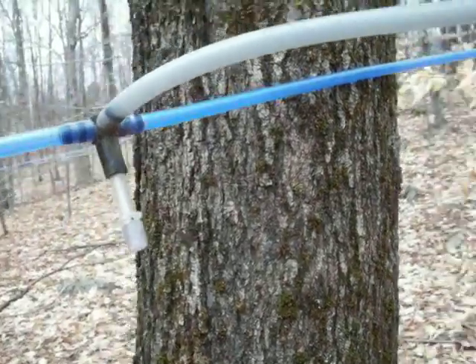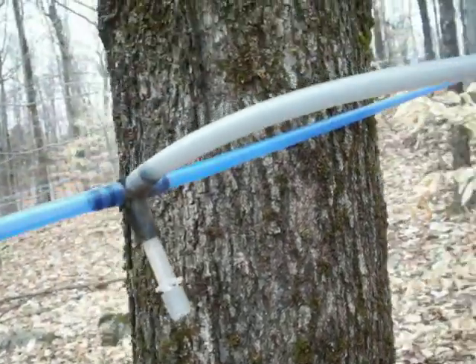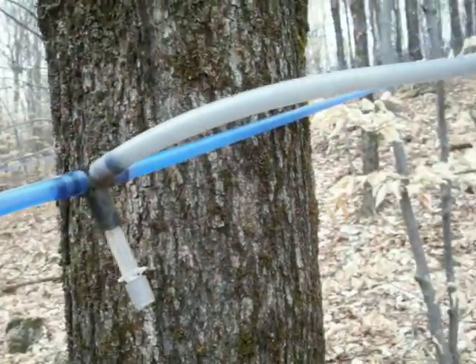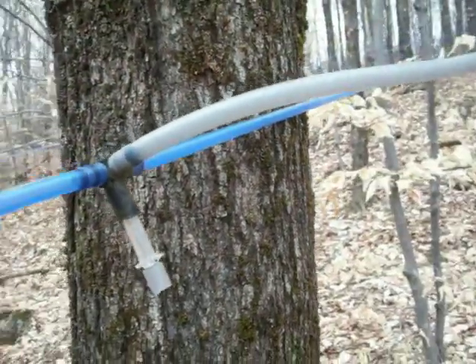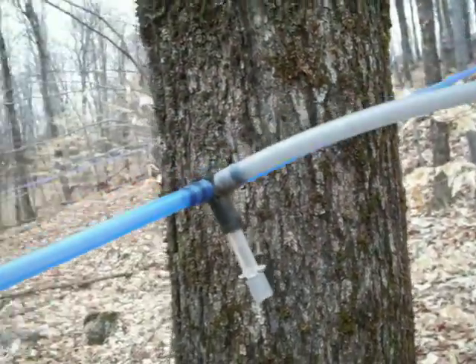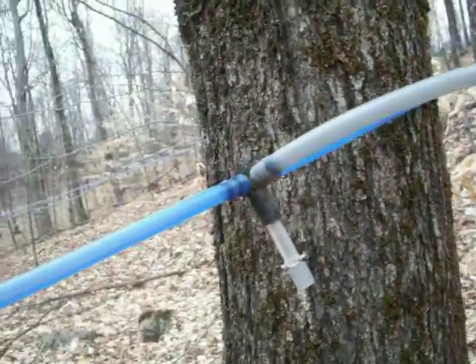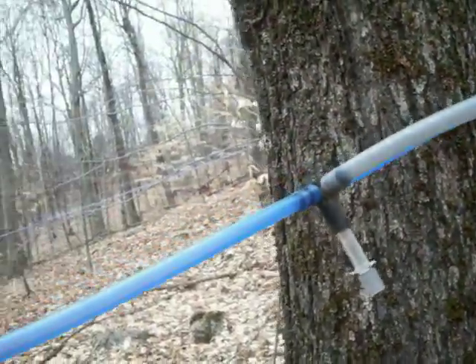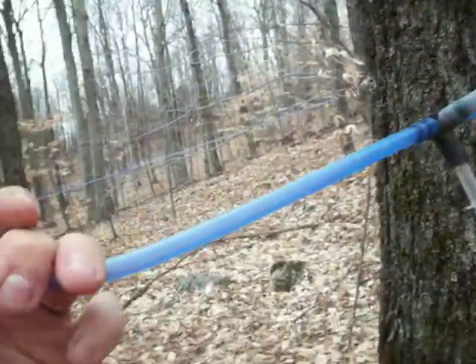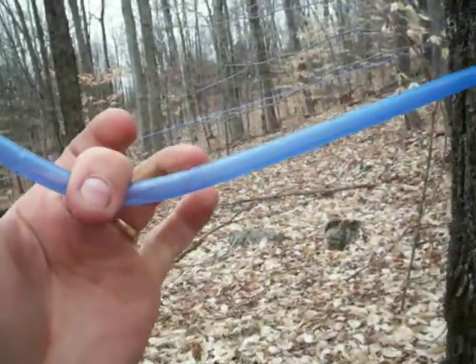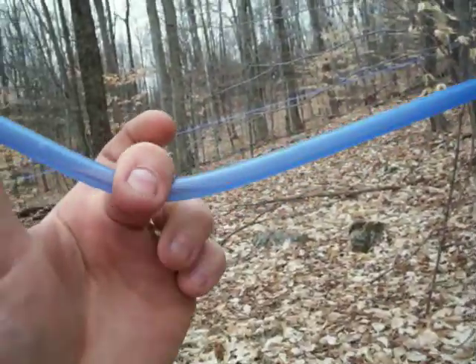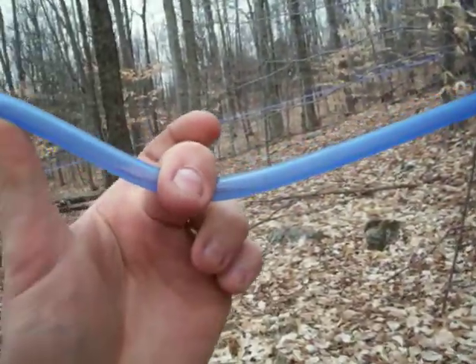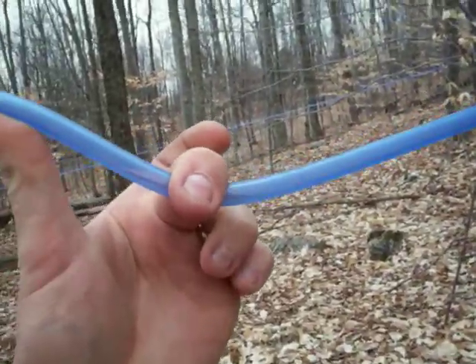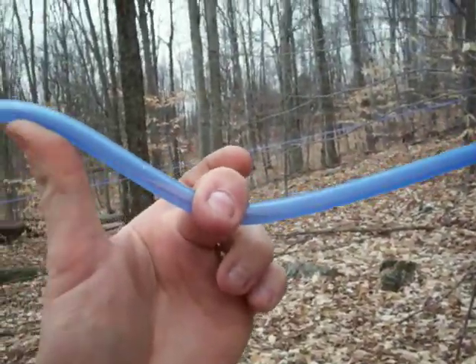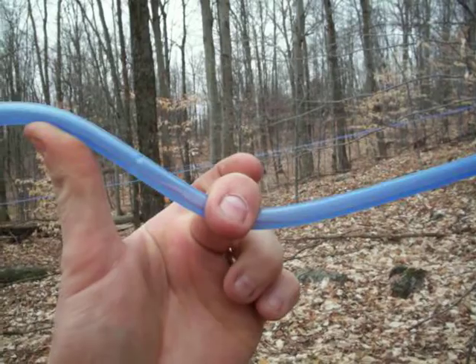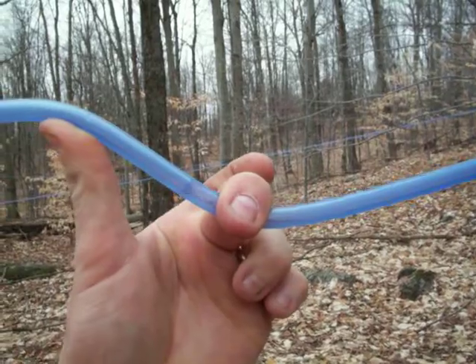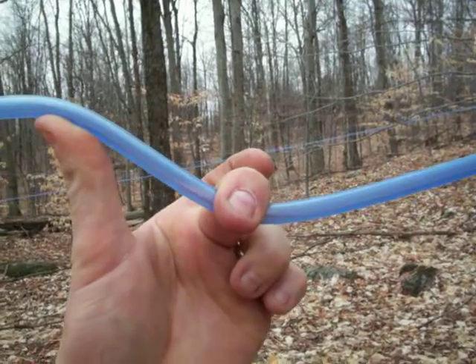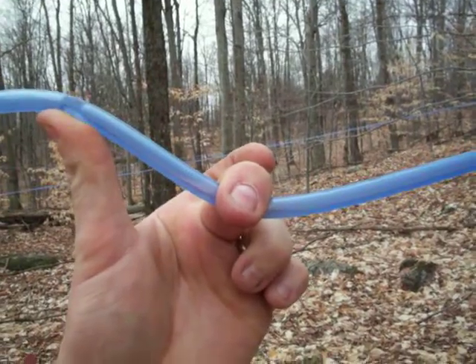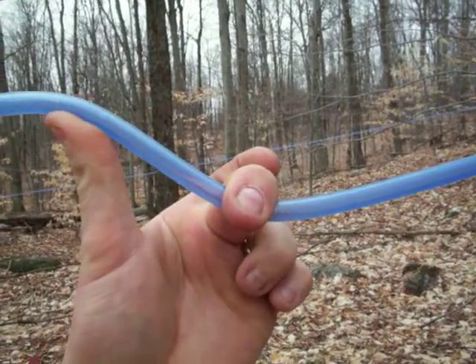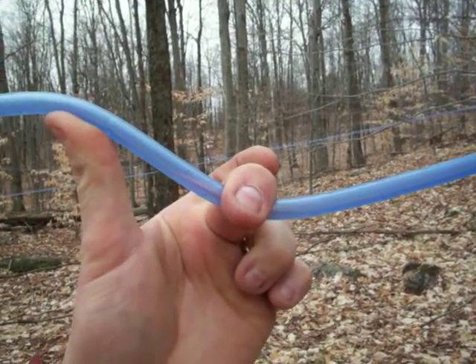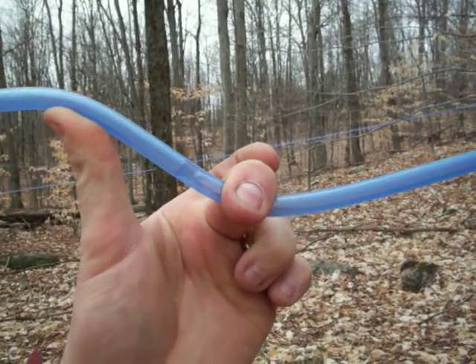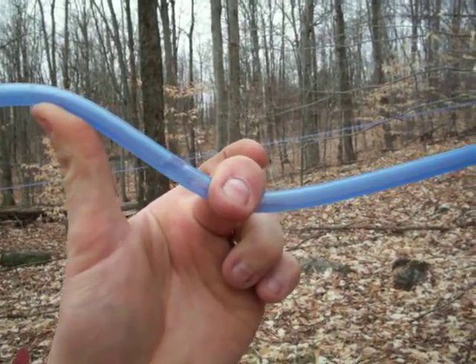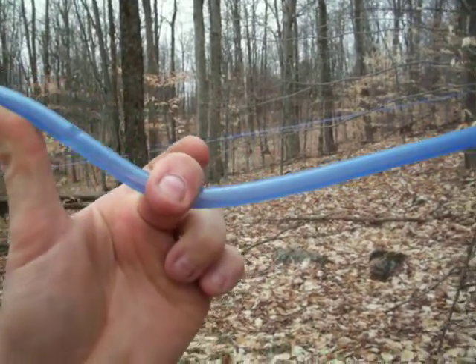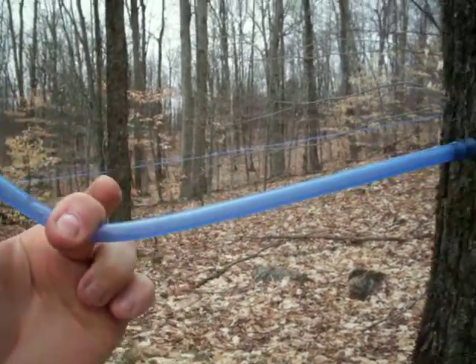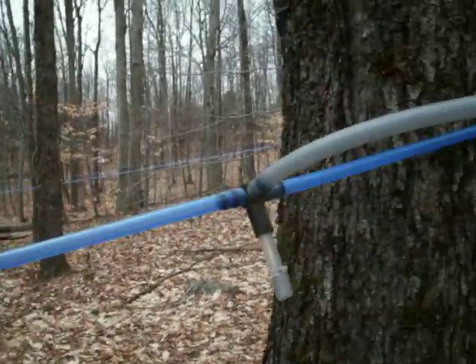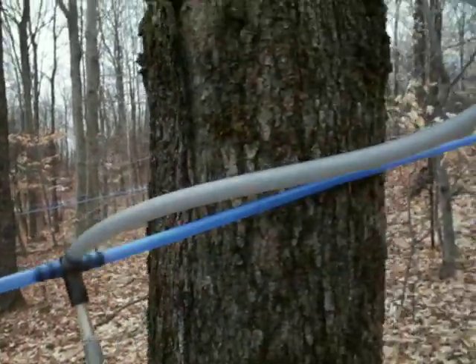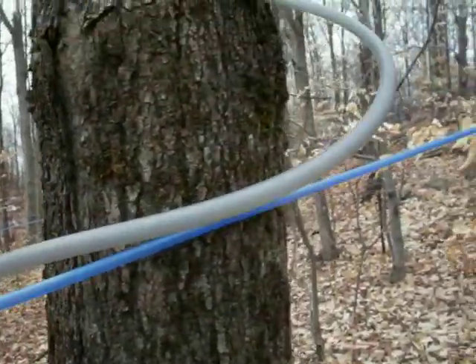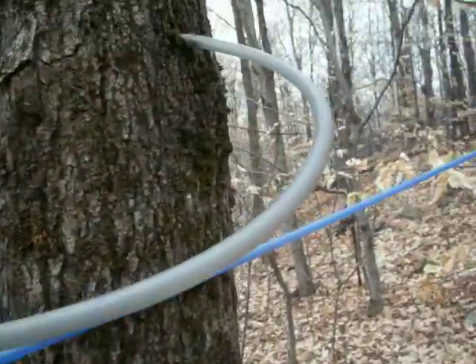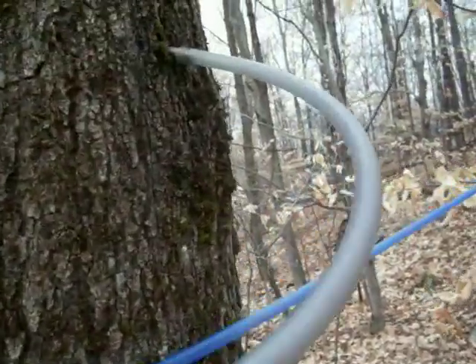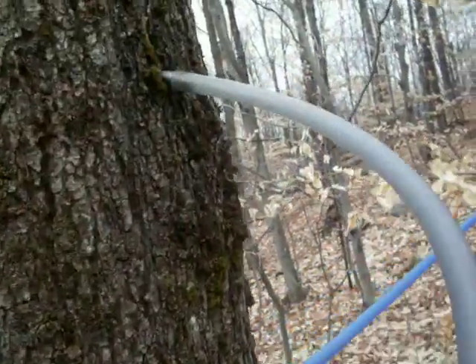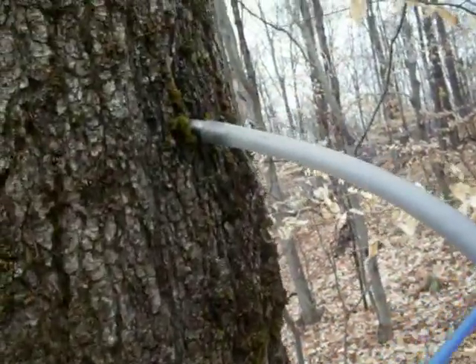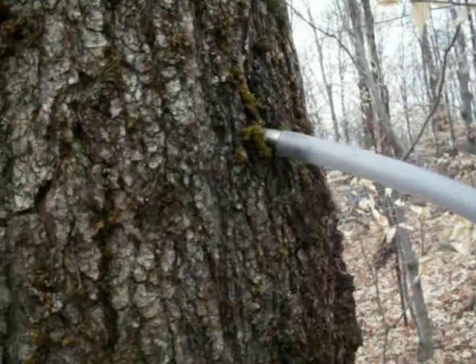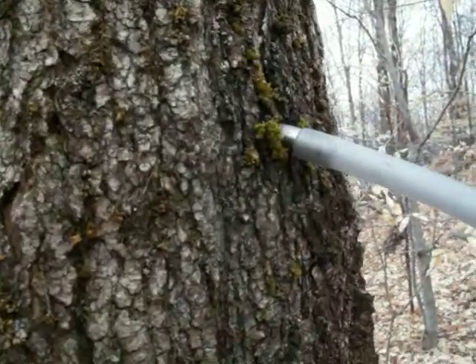Here's one — you can see it's racing pretty hard right through there. Now I'm going to be quiet, but you listen and you'll hear it leaking.